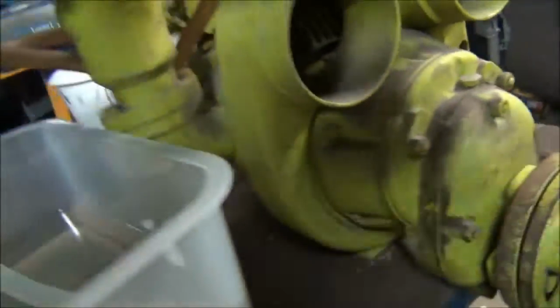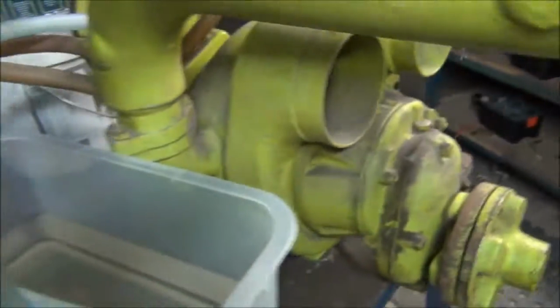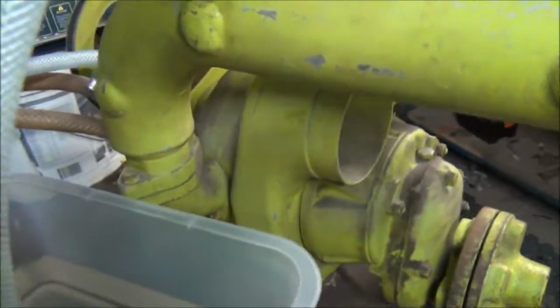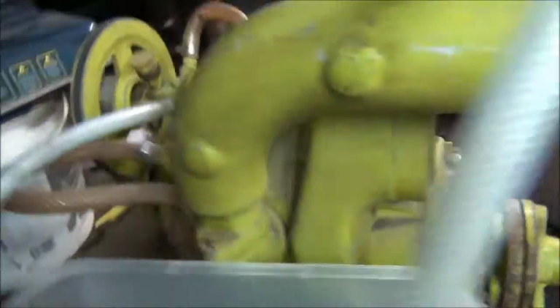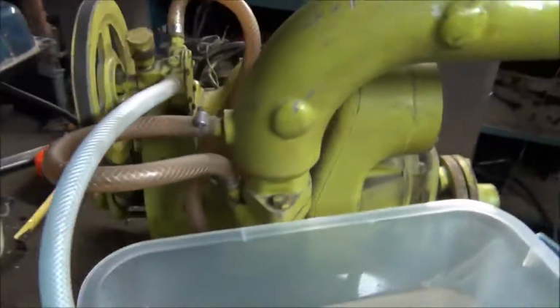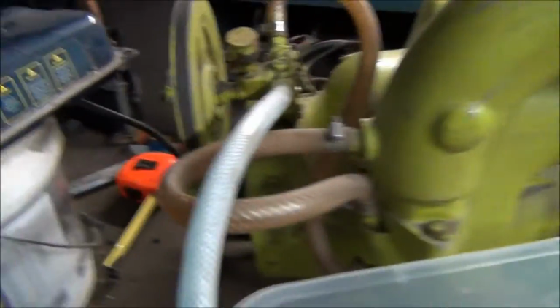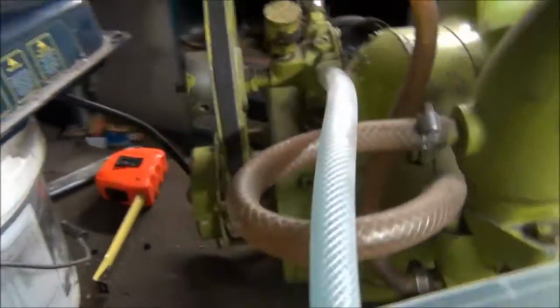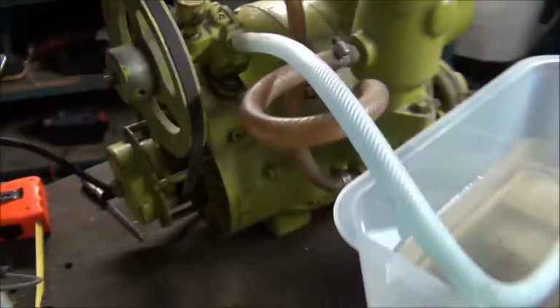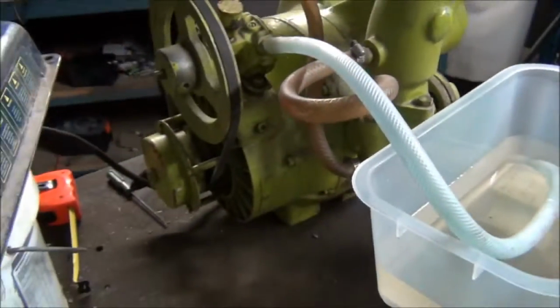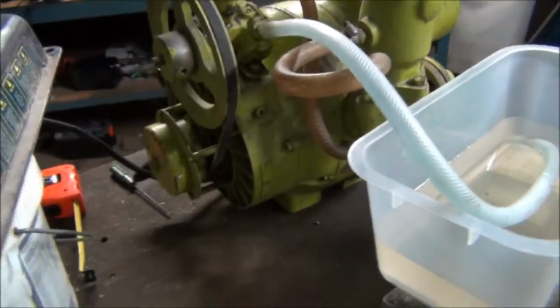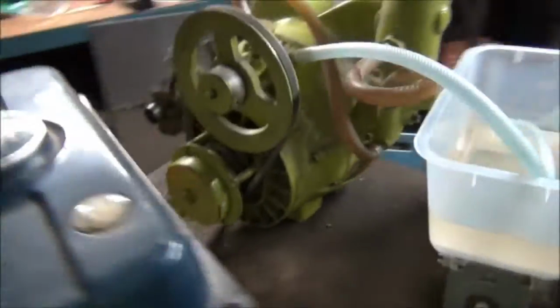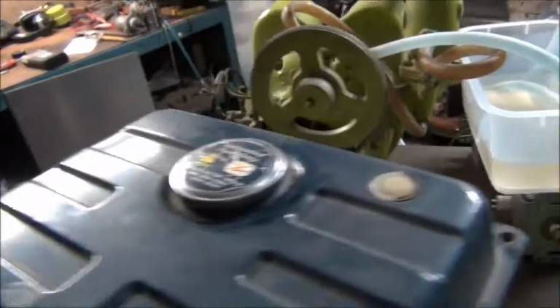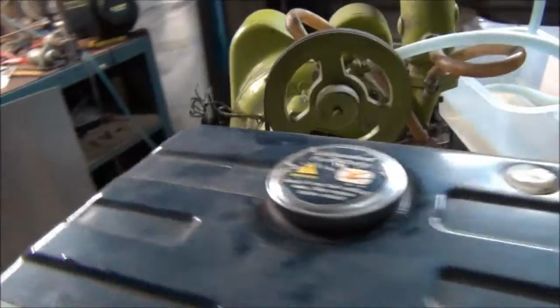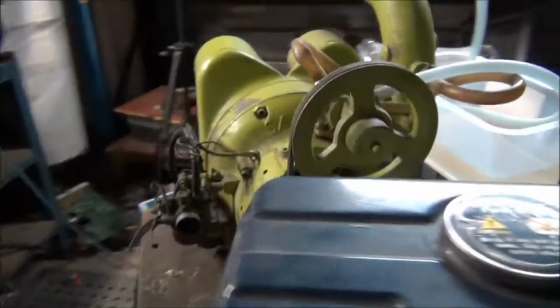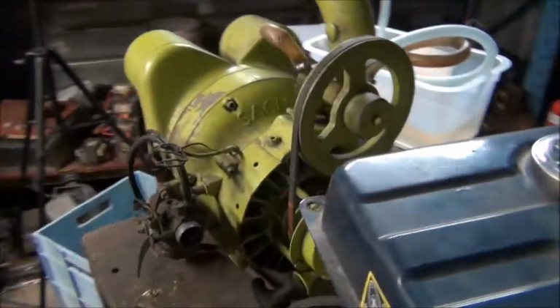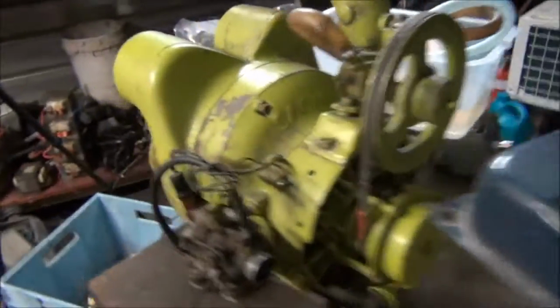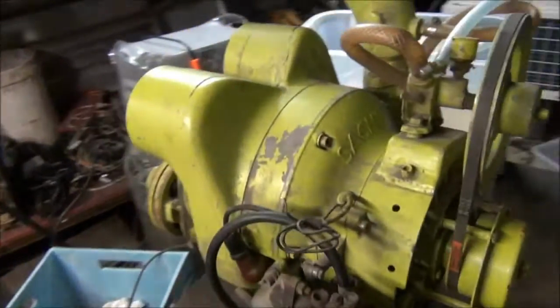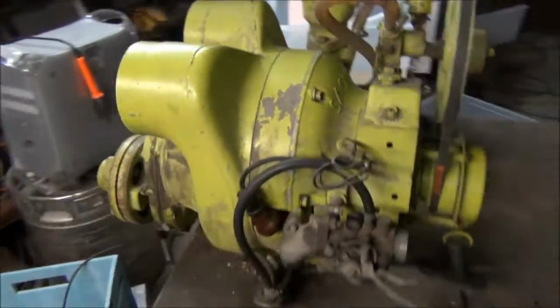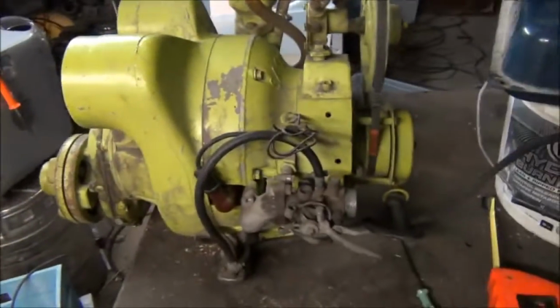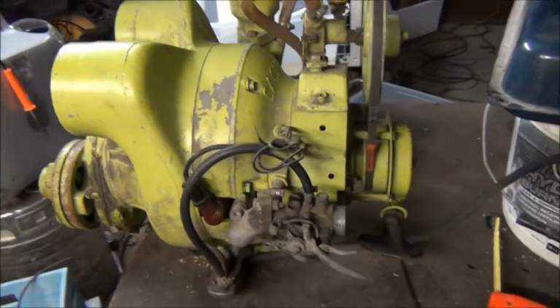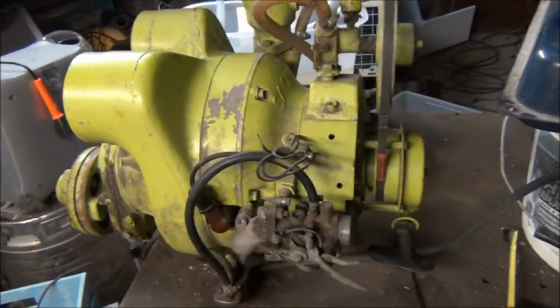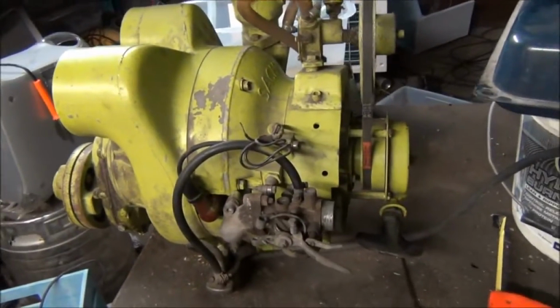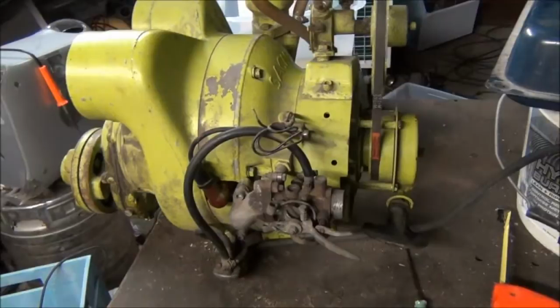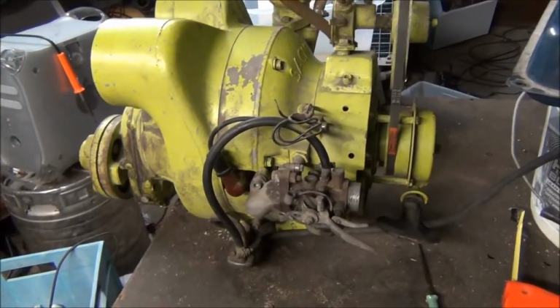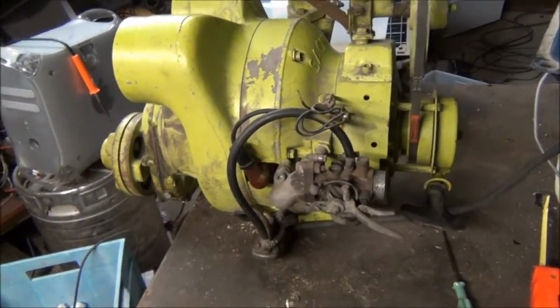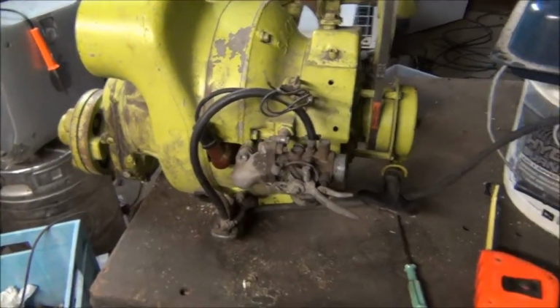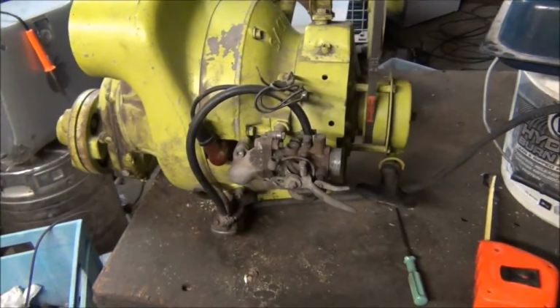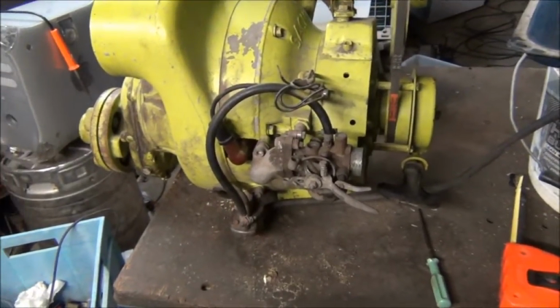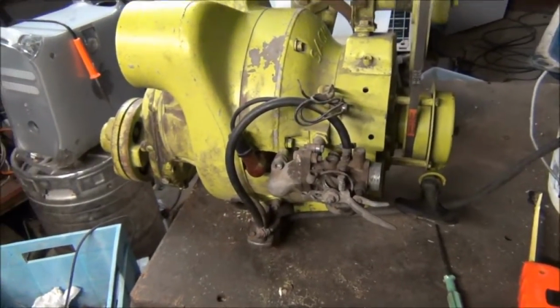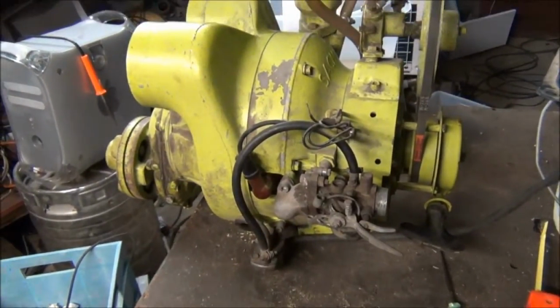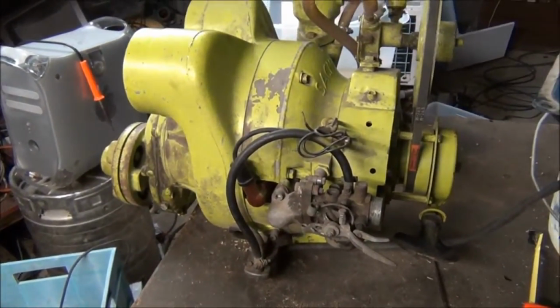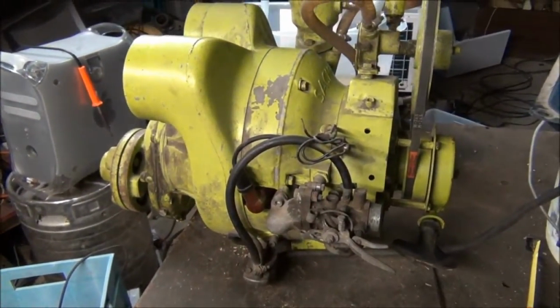I can't find any information at all on the internet about one of these engines being marinized. The only information I could find is that it could possibly be used in a small yacht. The engine develops about eight horsepower.